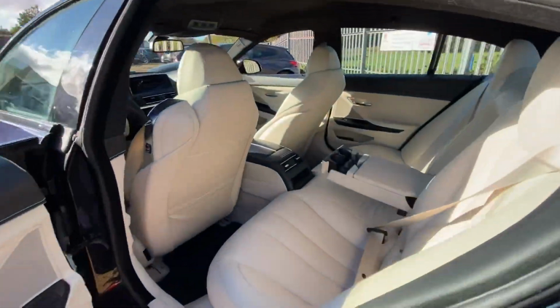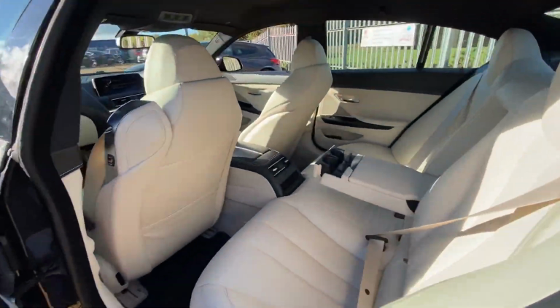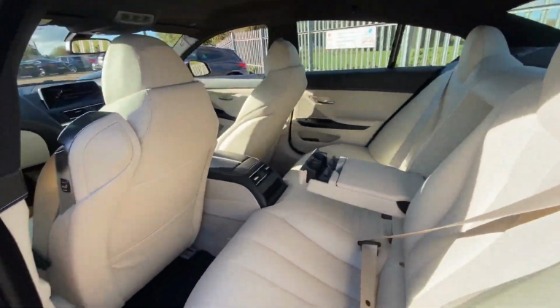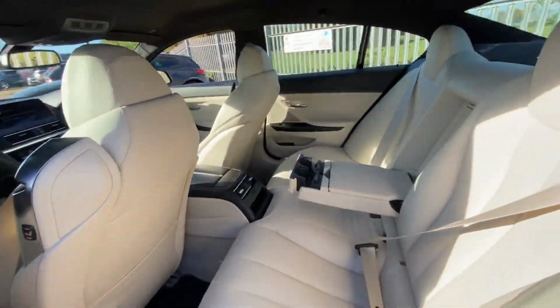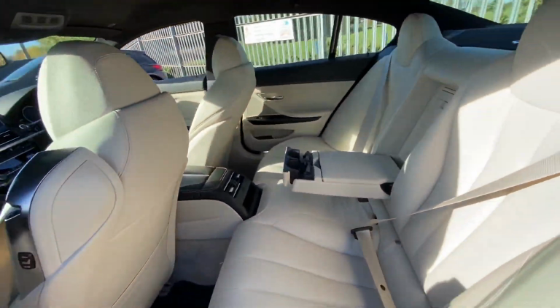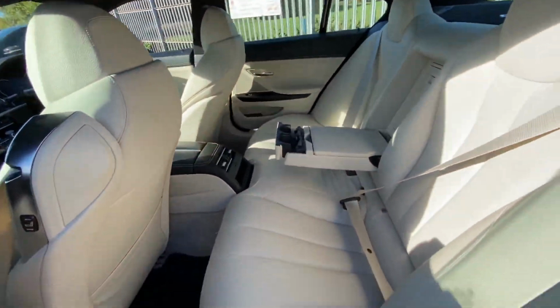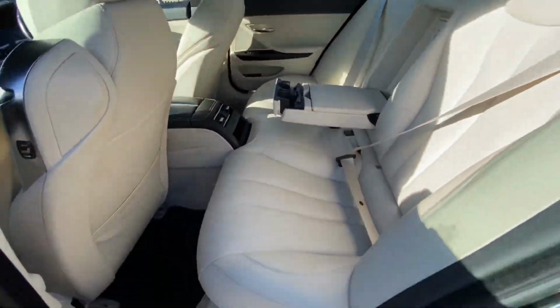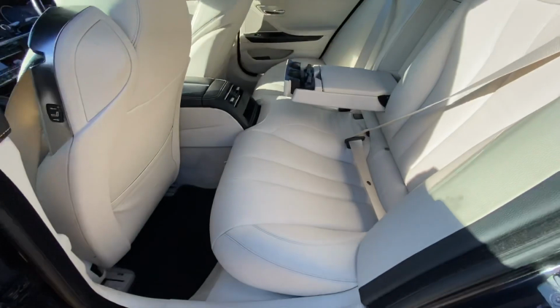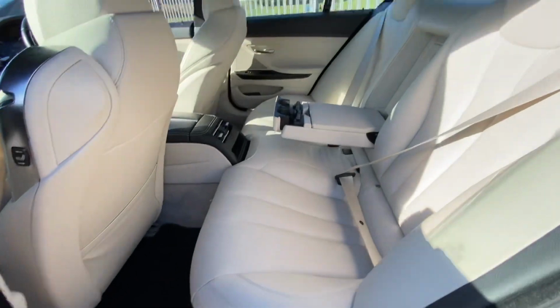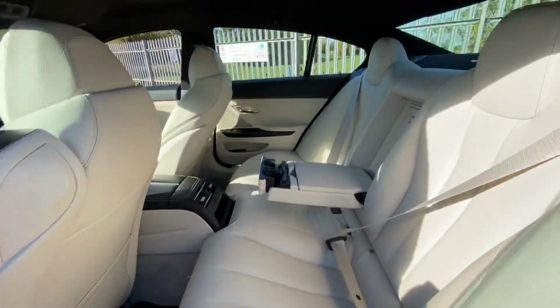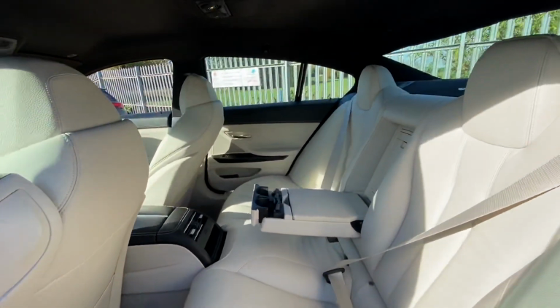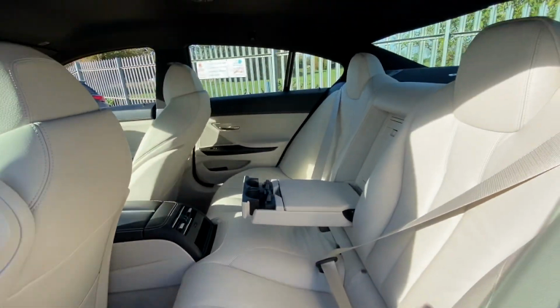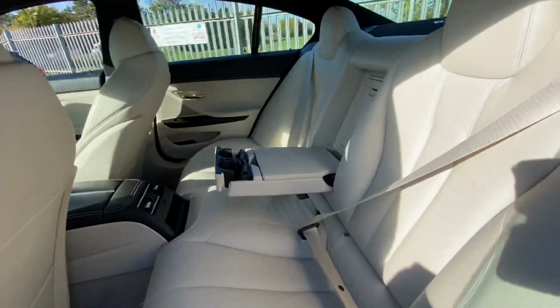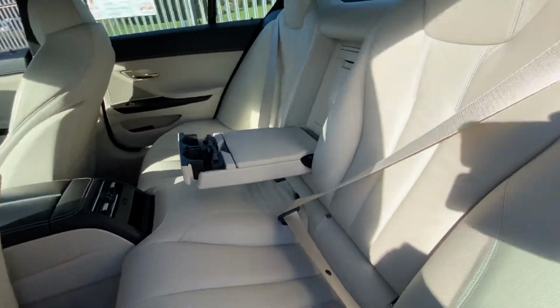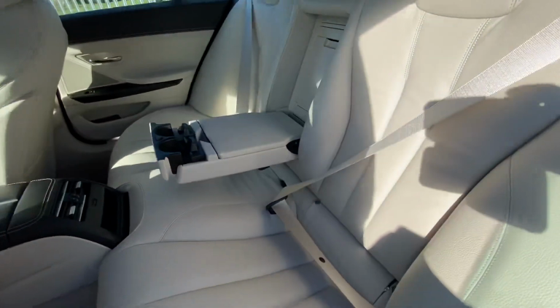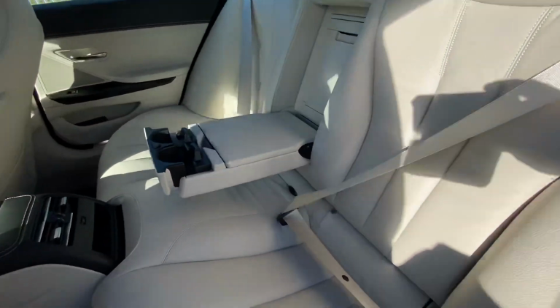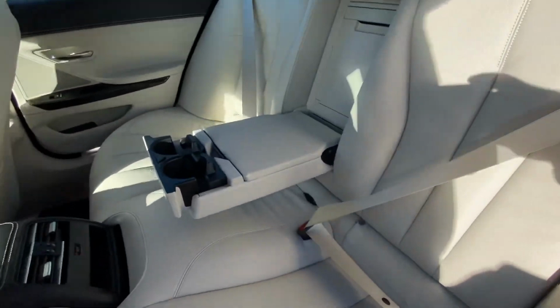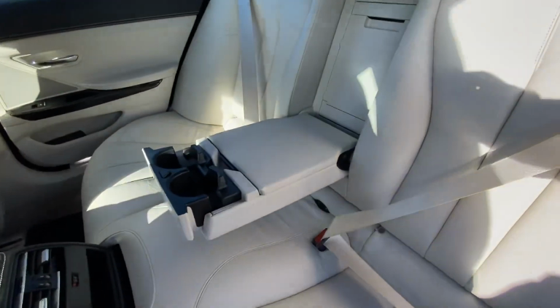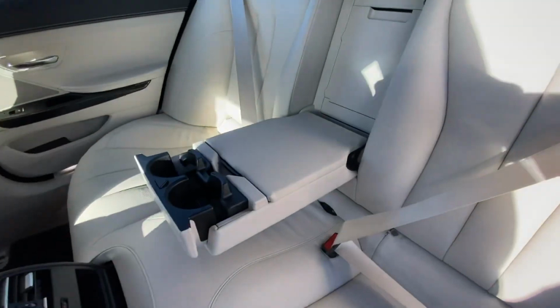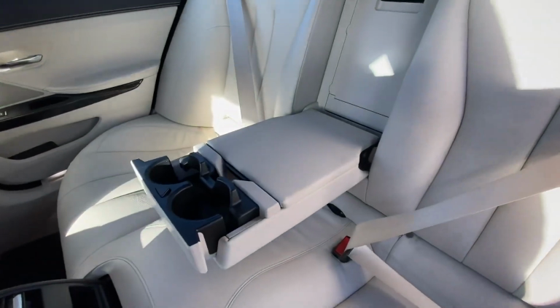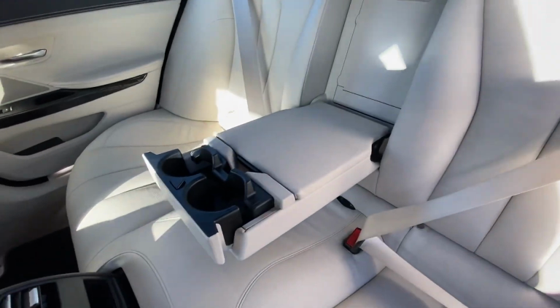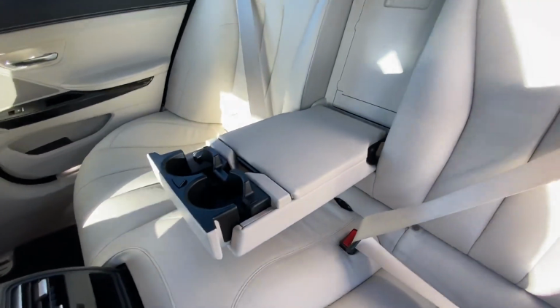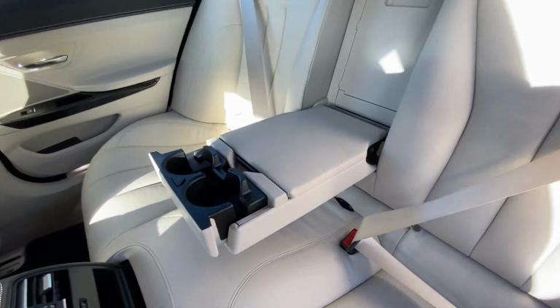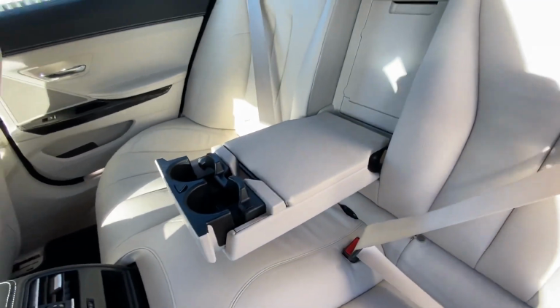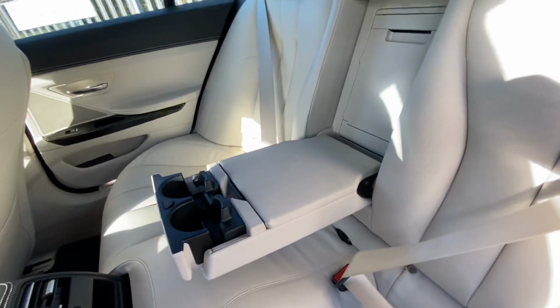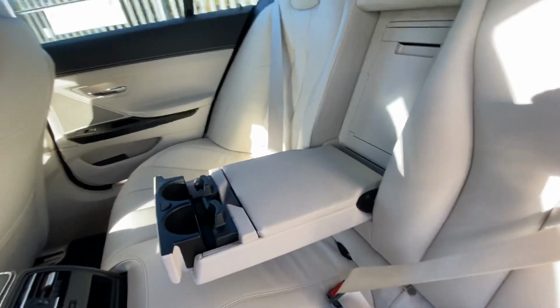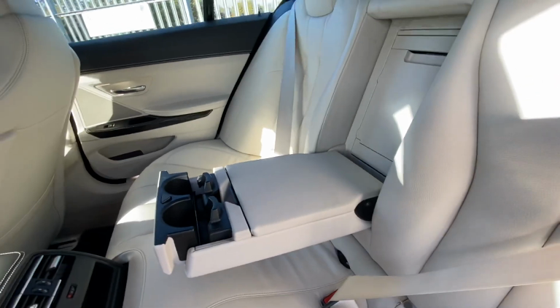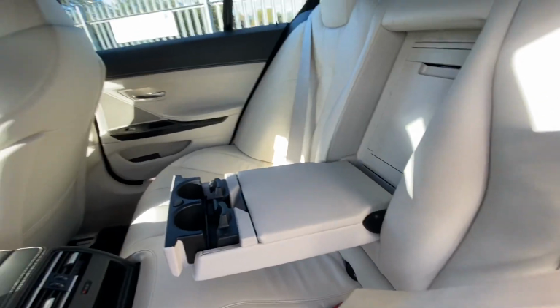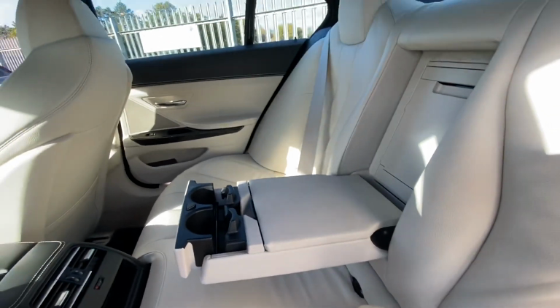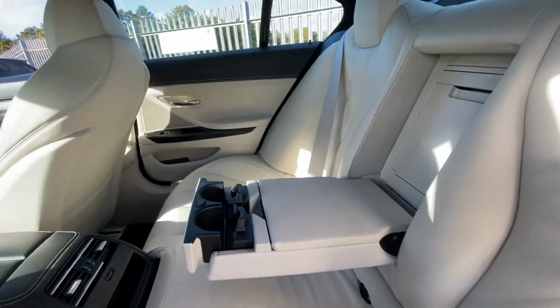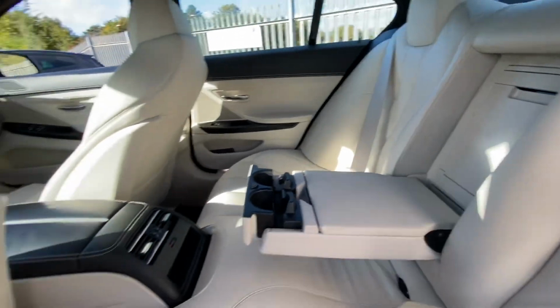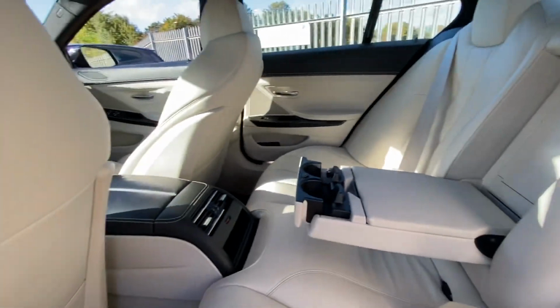As for the rear seats, there's plenty of leg room as well as head room. There's isofix on both sides, and you have two cup holders, storage, and an armrest here in the center.